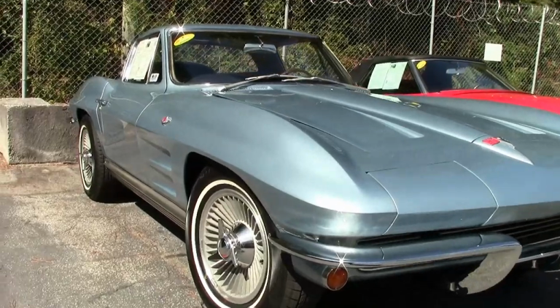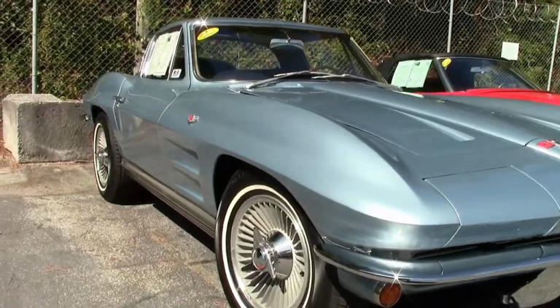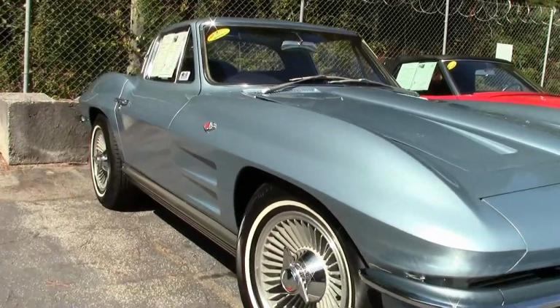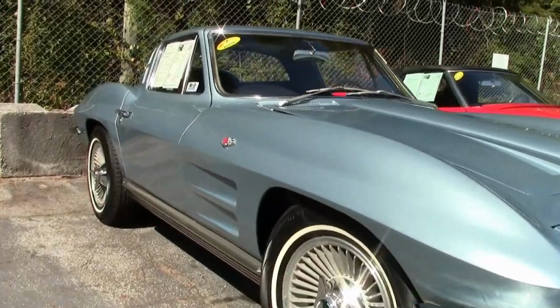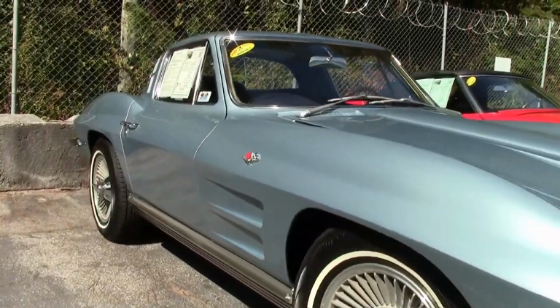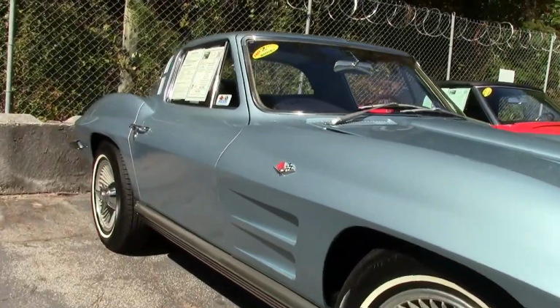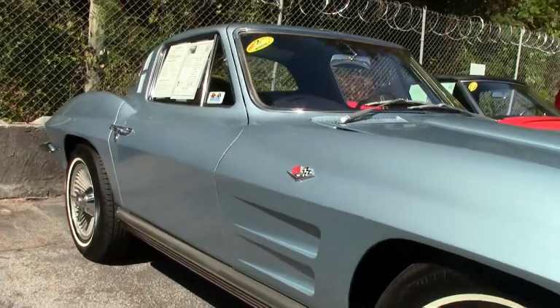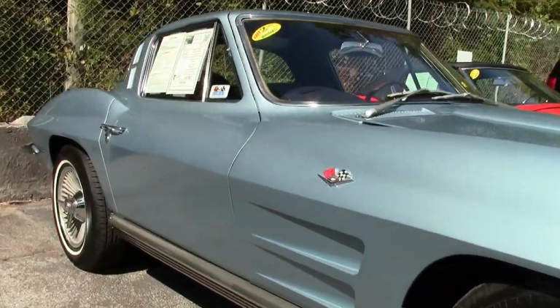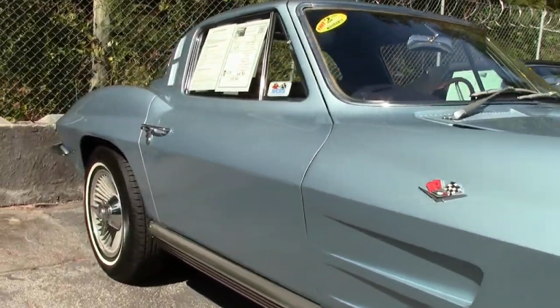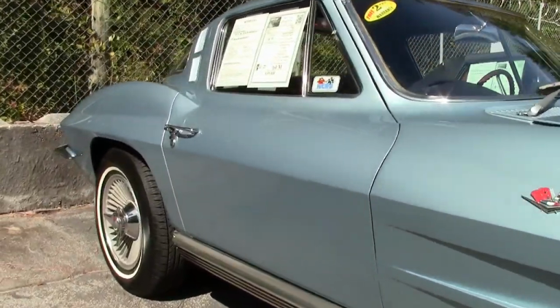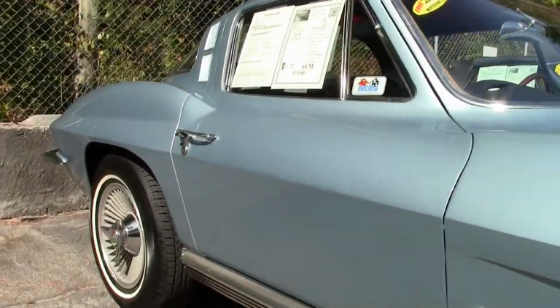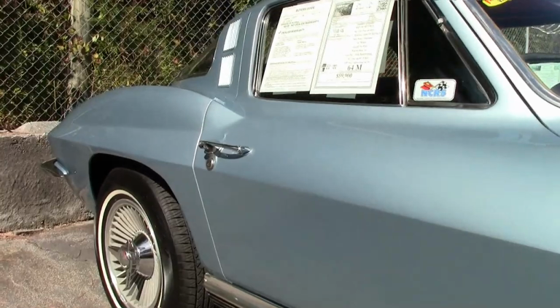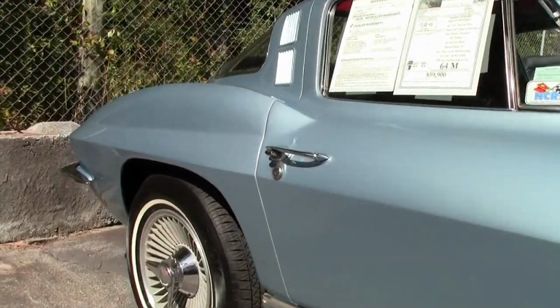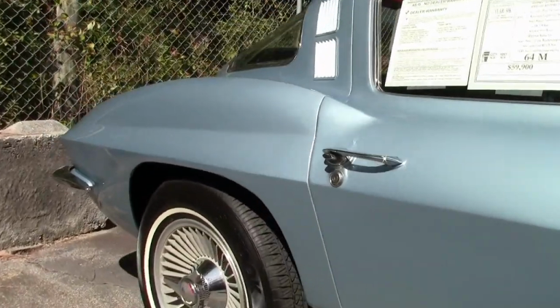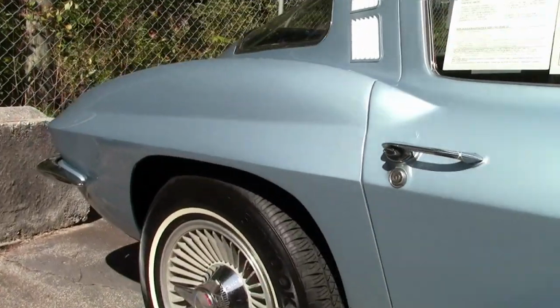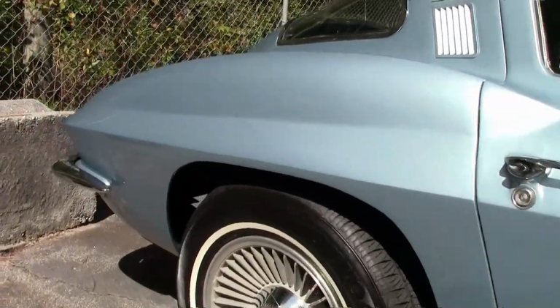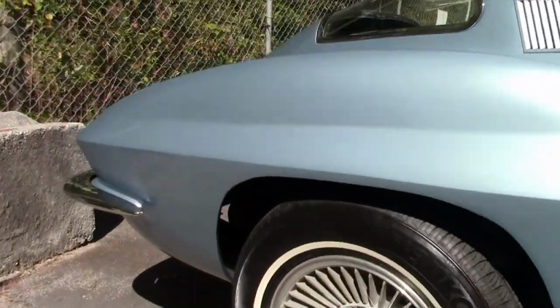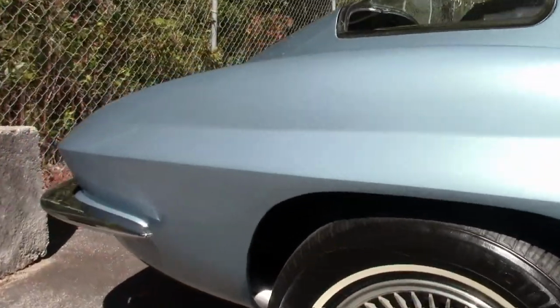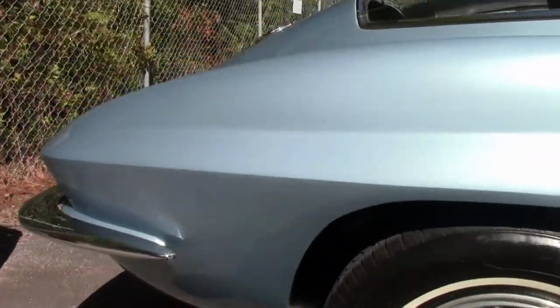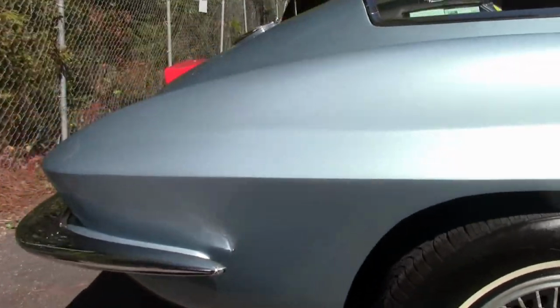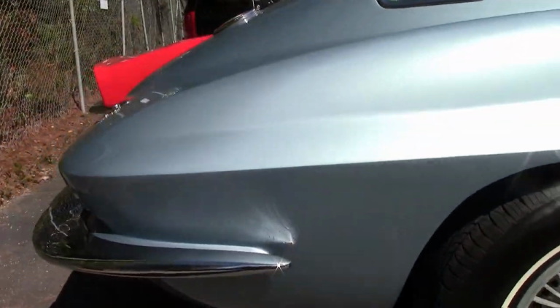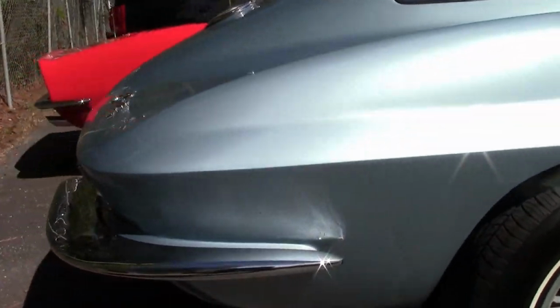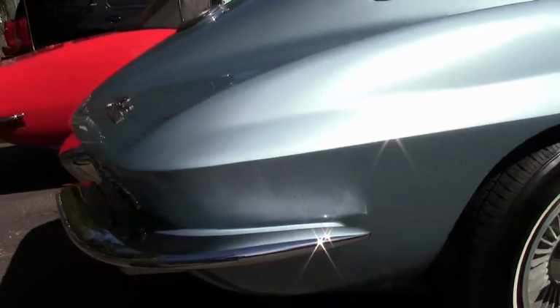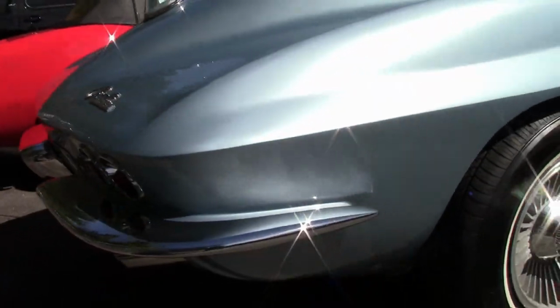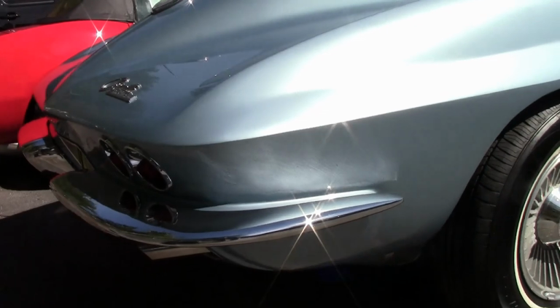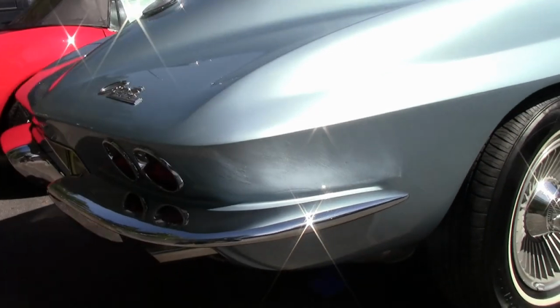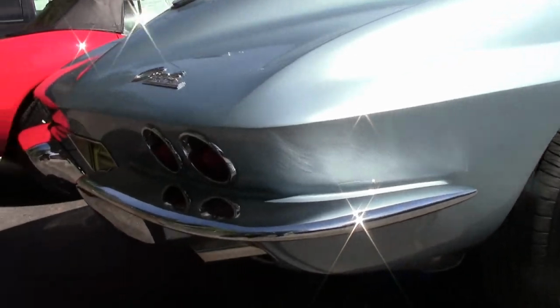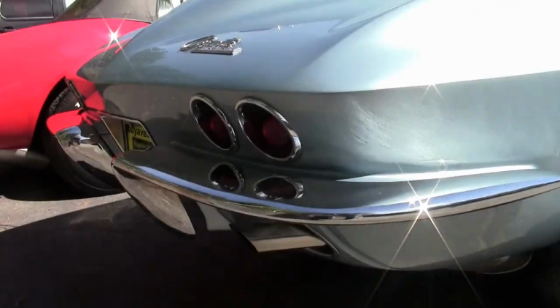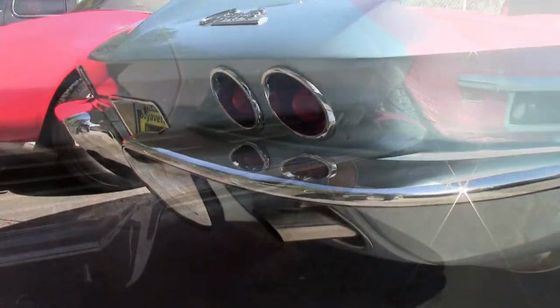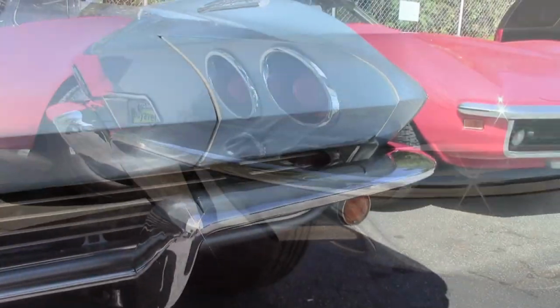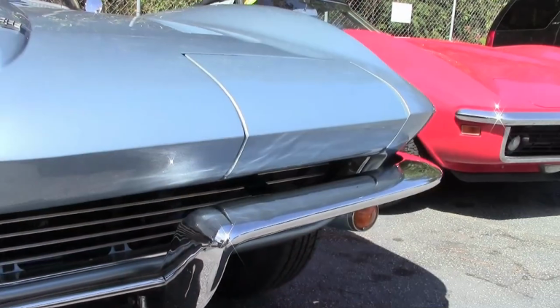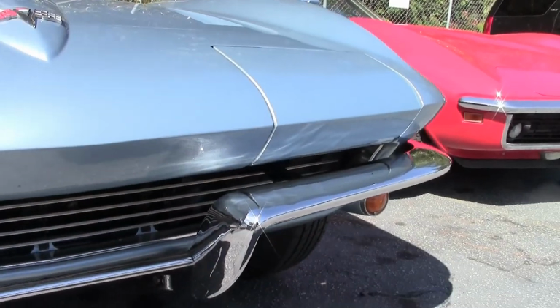This car, originally assembled on February 25th, 1964, is a body-off restored 1964 Corvette in absolutely outstanding condition, both inside and out.